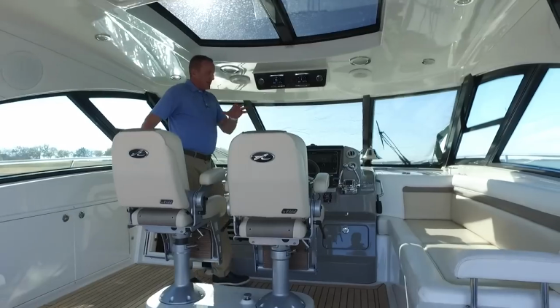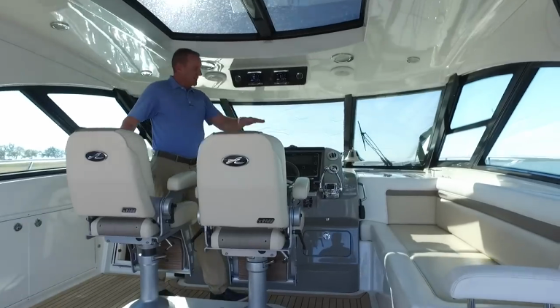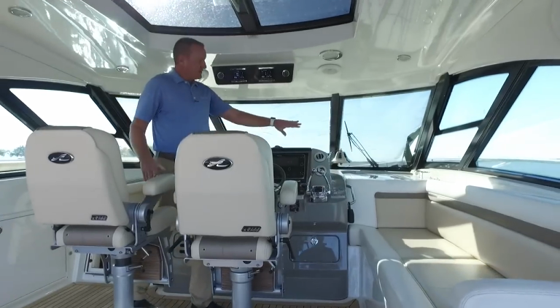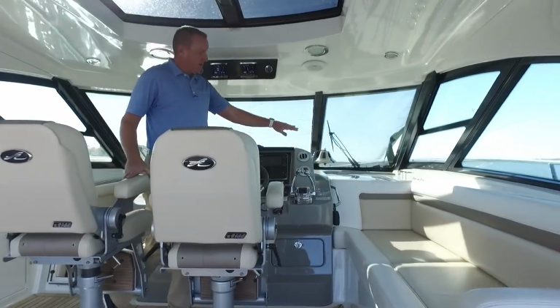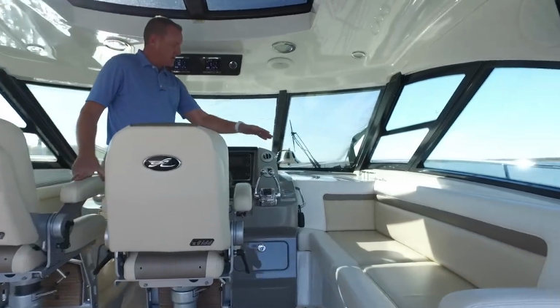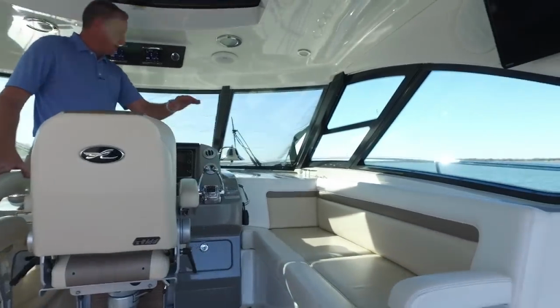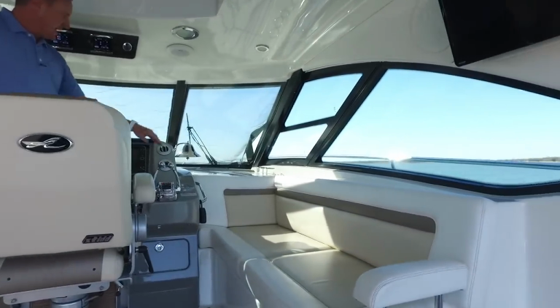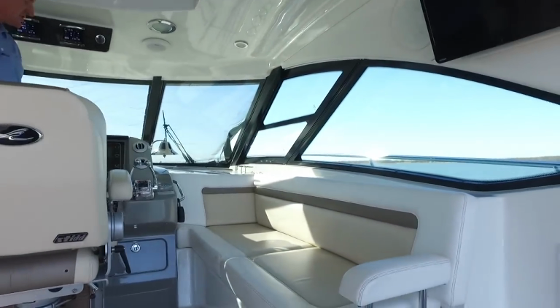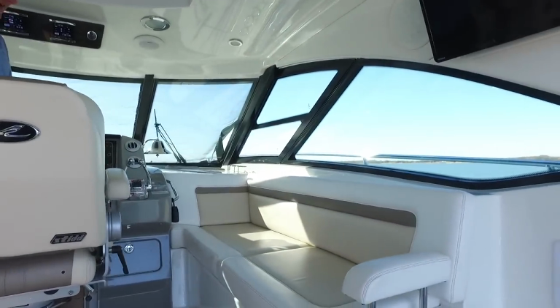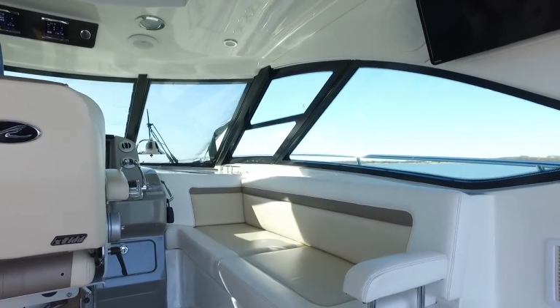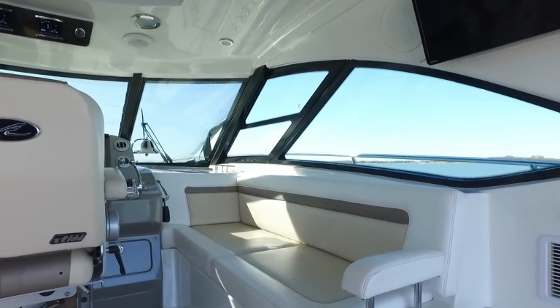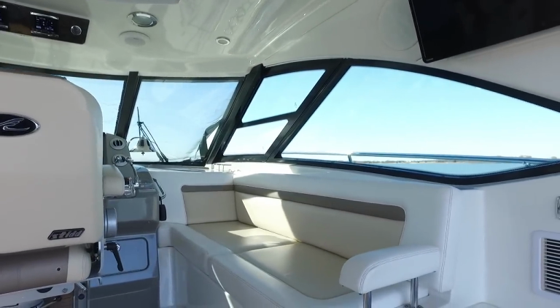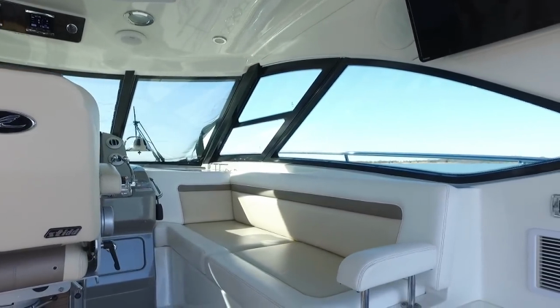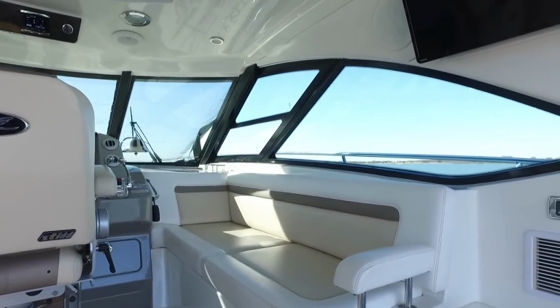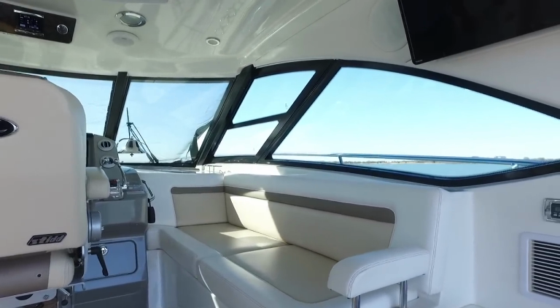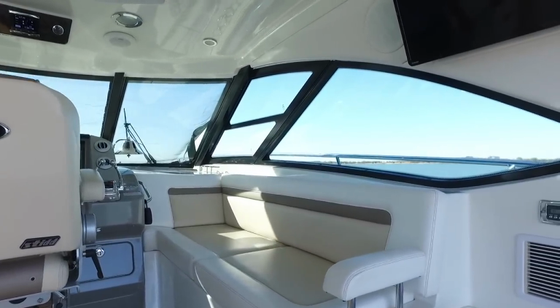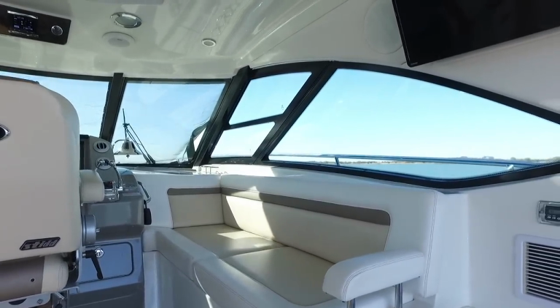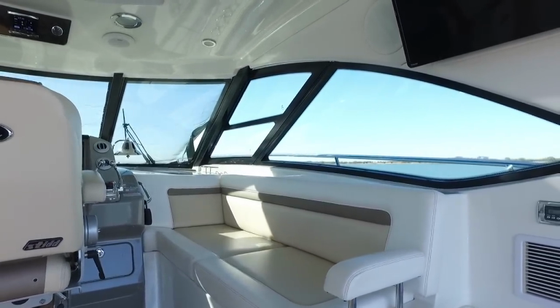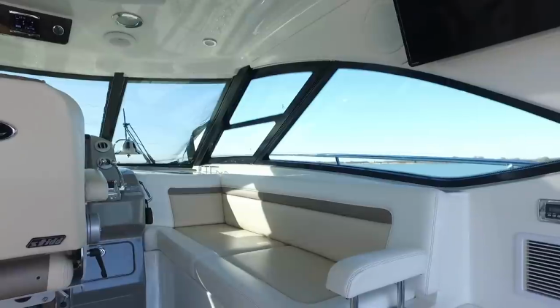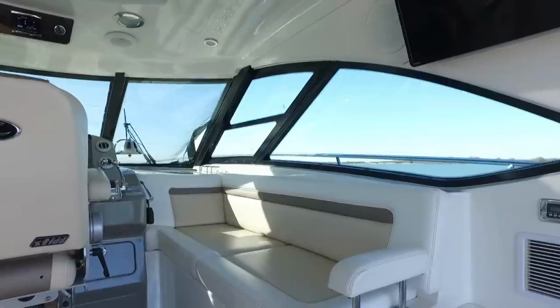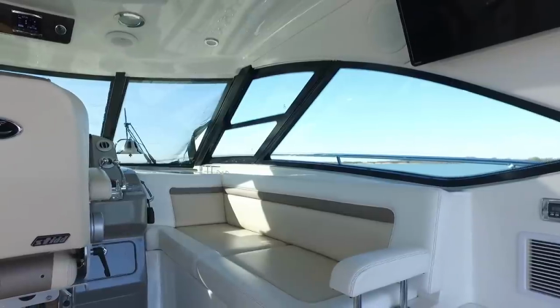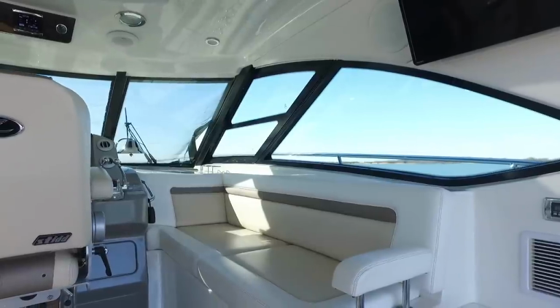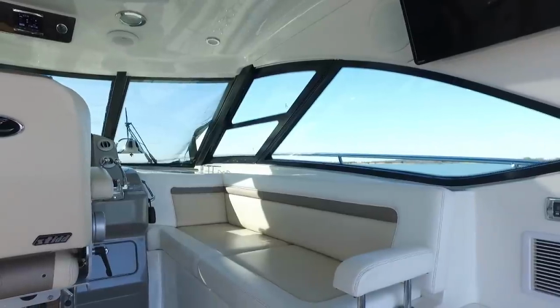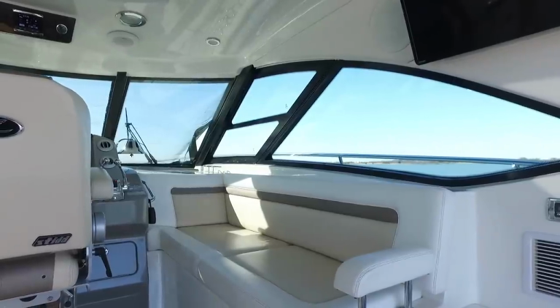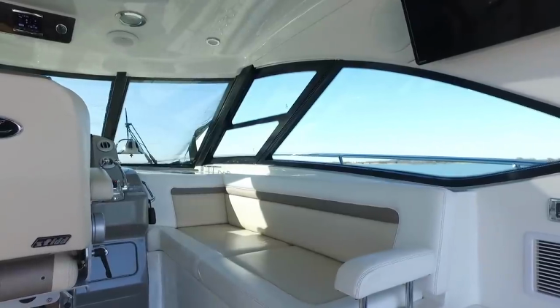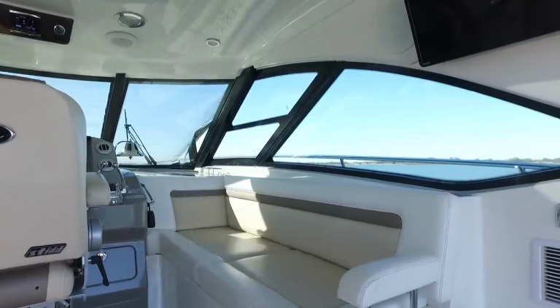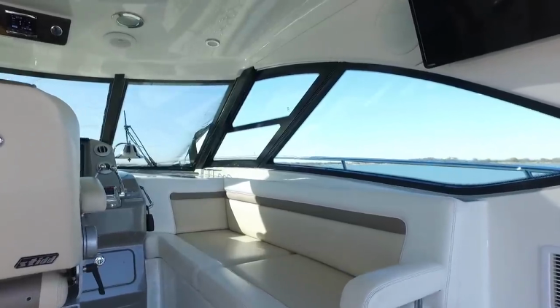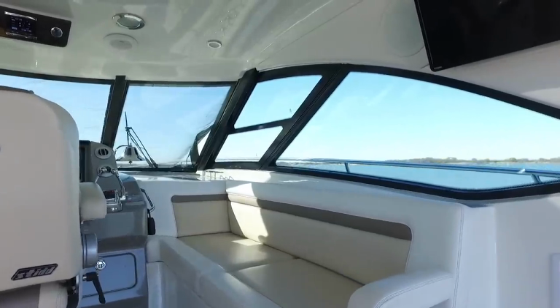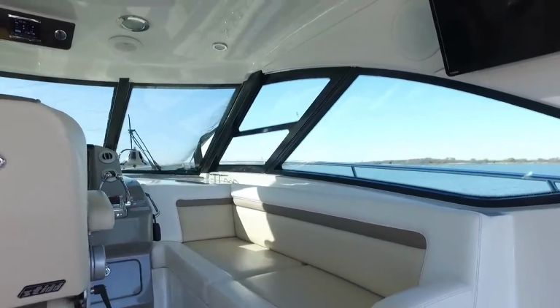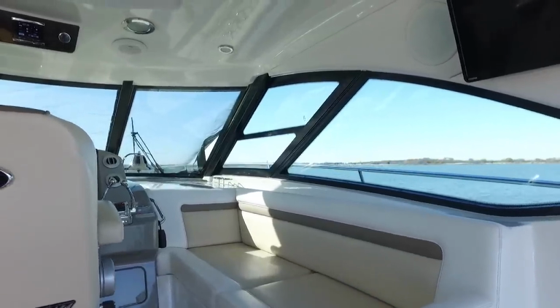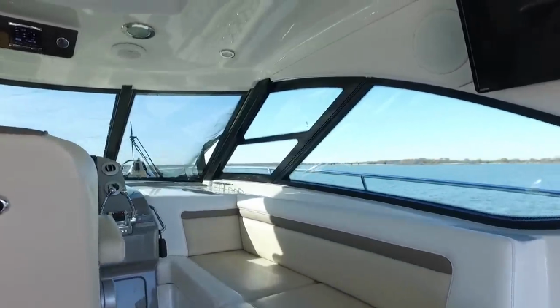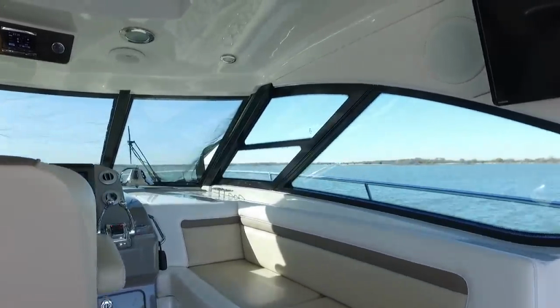There's a nice sun lounge on the starboard side just to the right of the captain. It really gives your first mate or your significant other a great spot to lay and talk to you while you're running to the Bahamas or running across the lake.